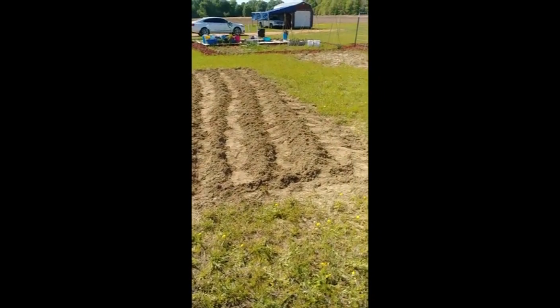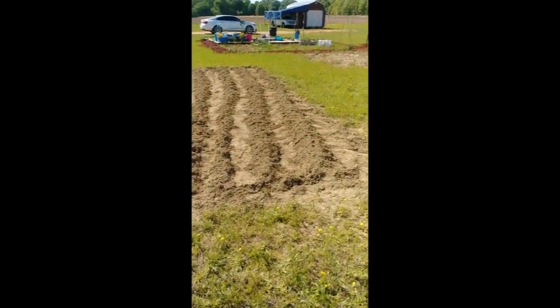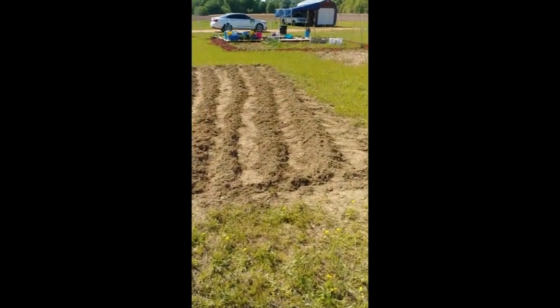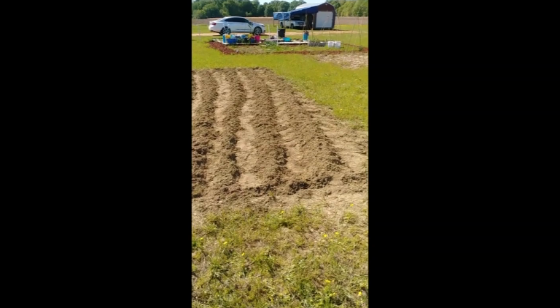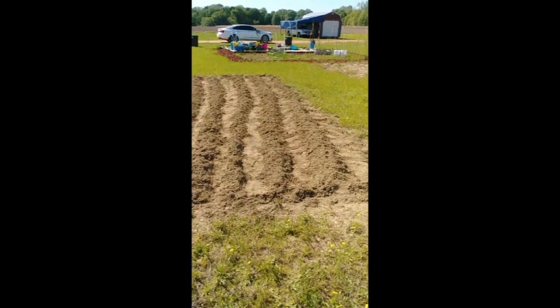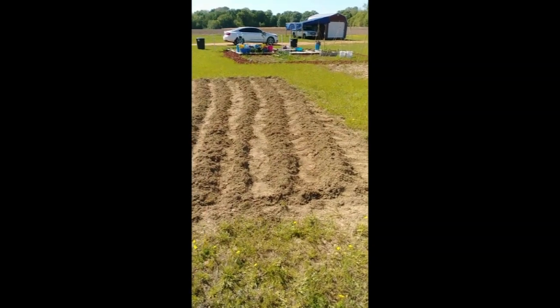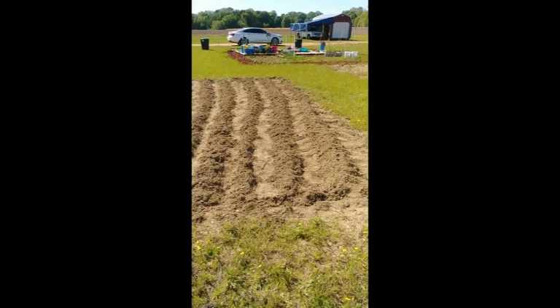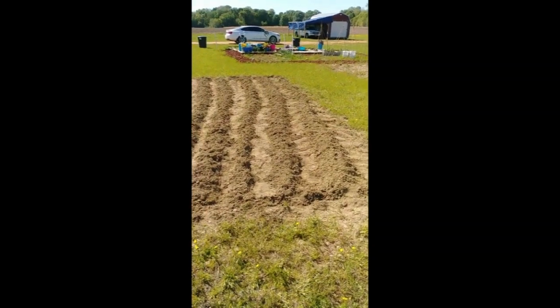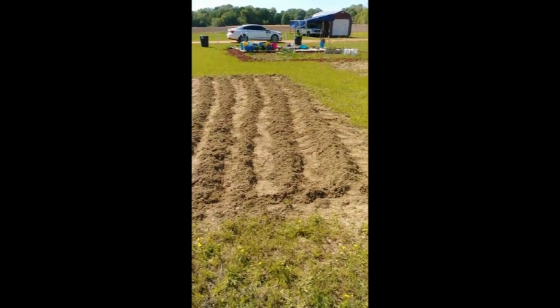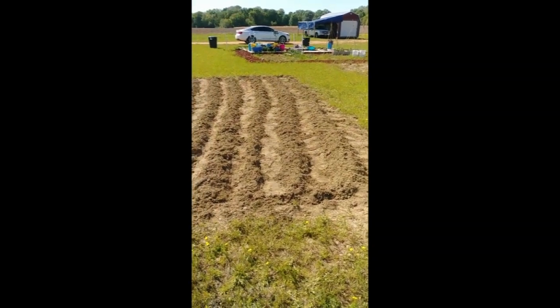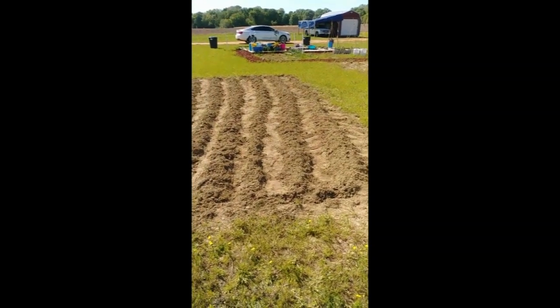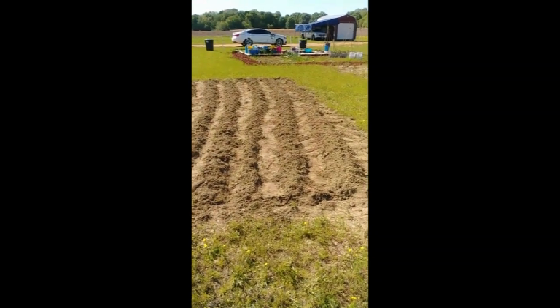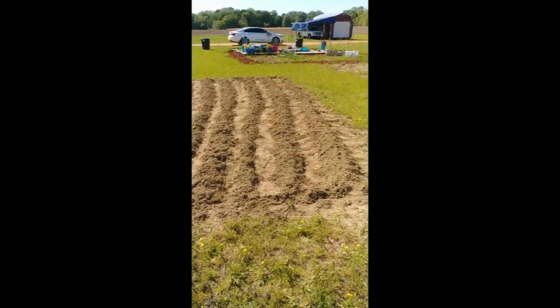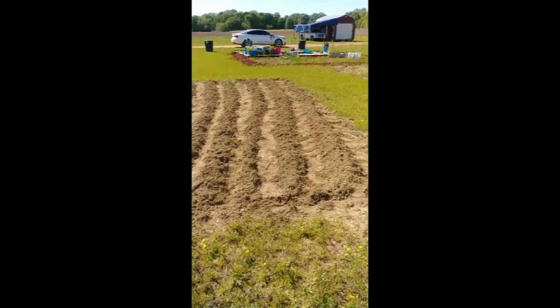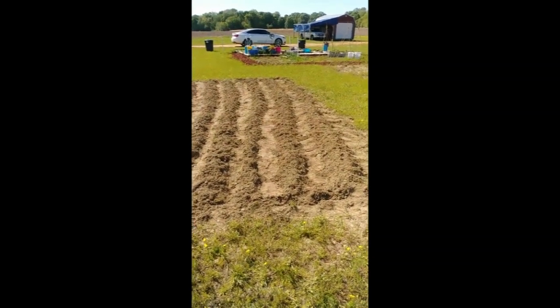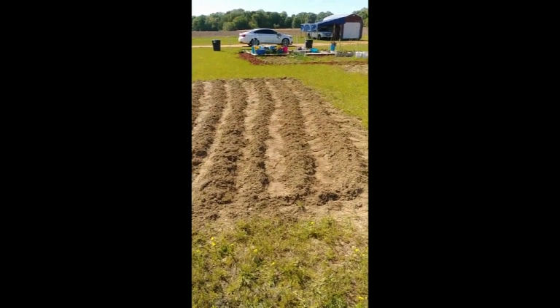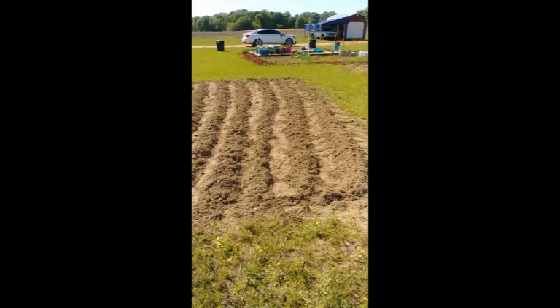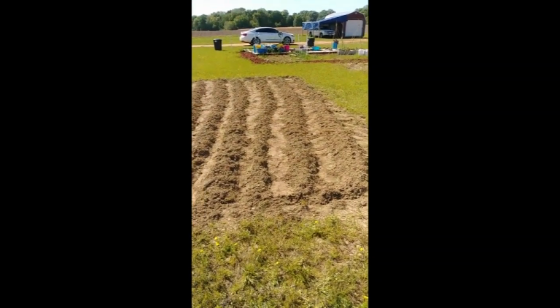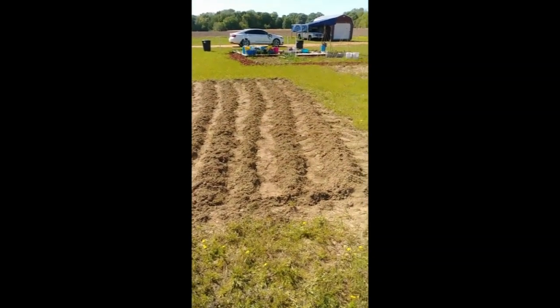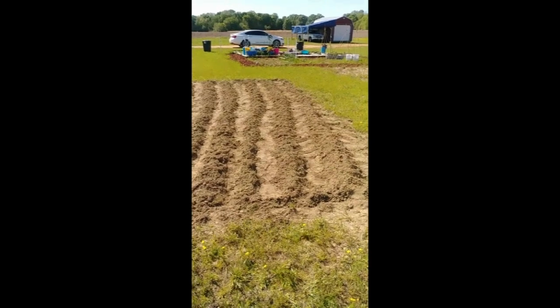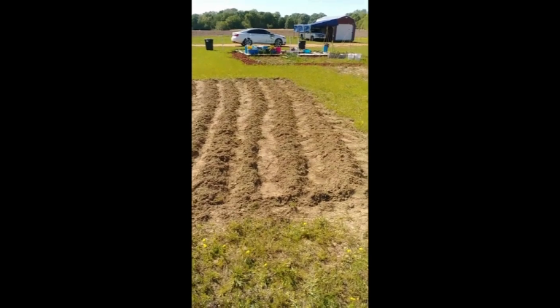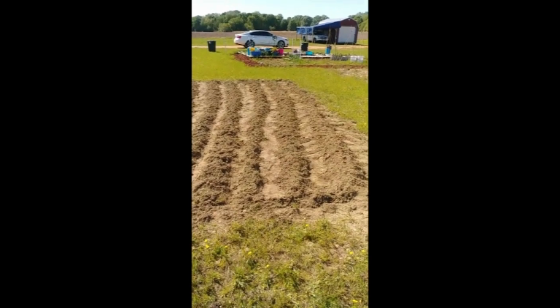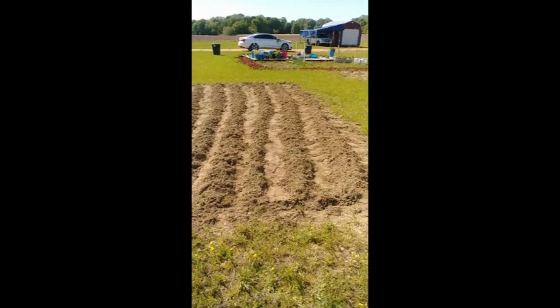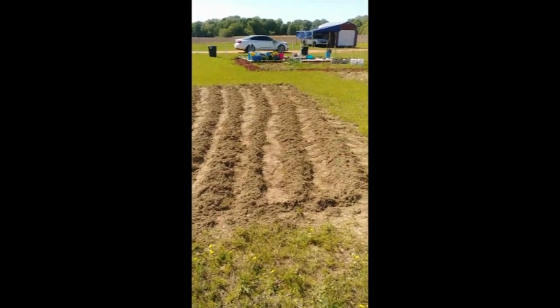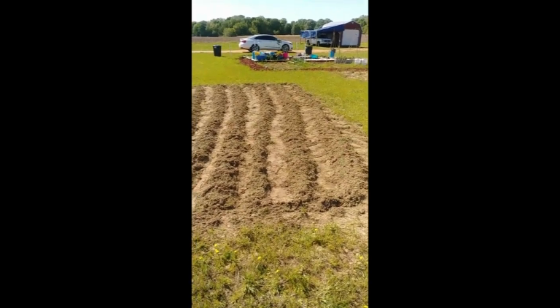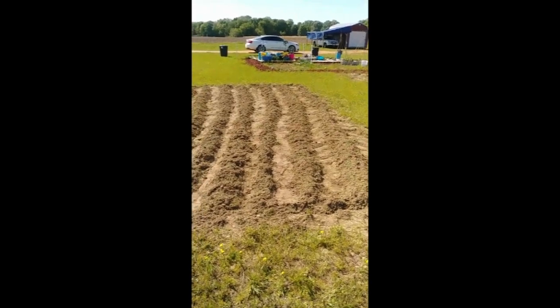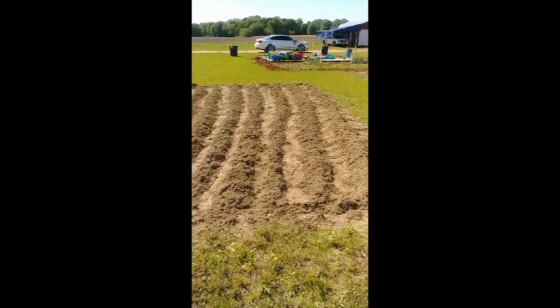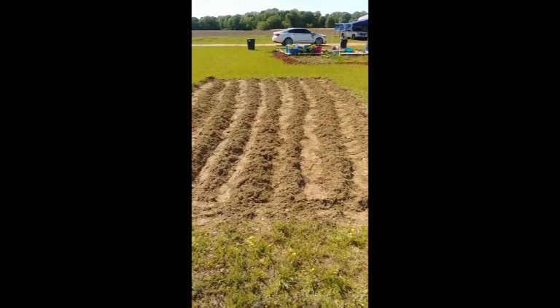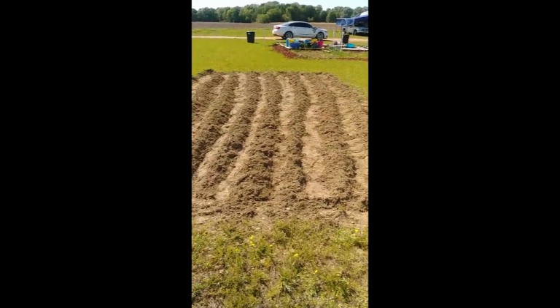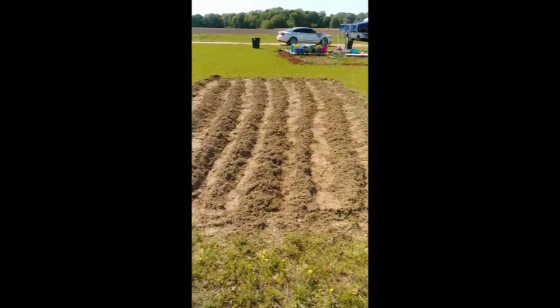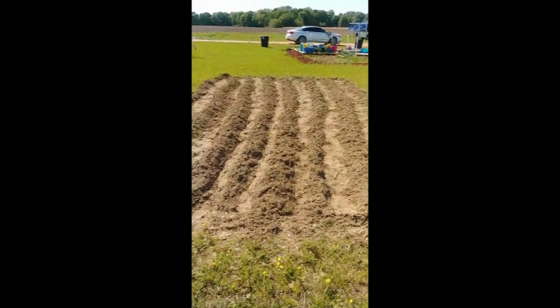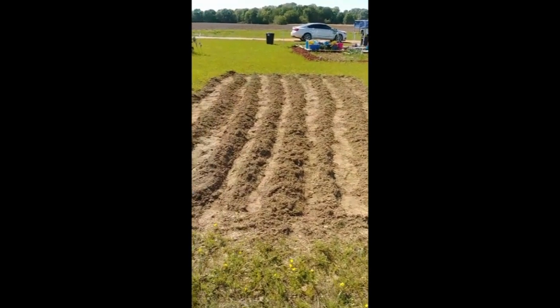I had to get that tiller out. My rows aren't that straight. Maybe if I had a horse team and a plow or something like that, I could probably do it.